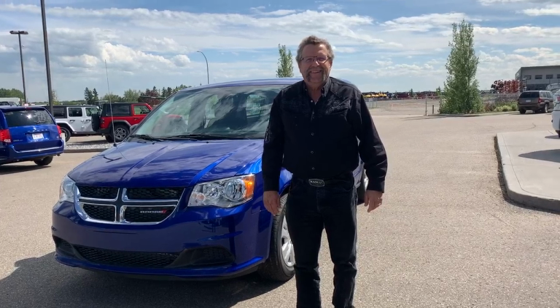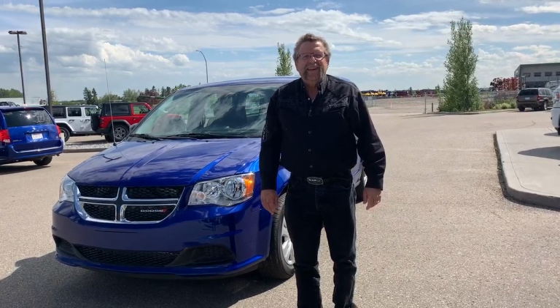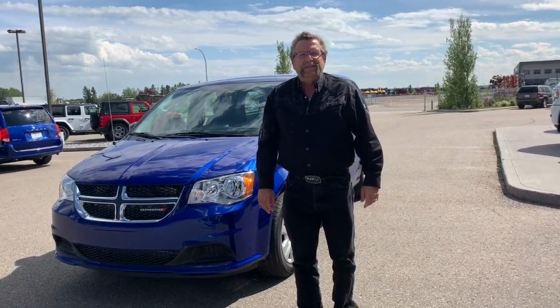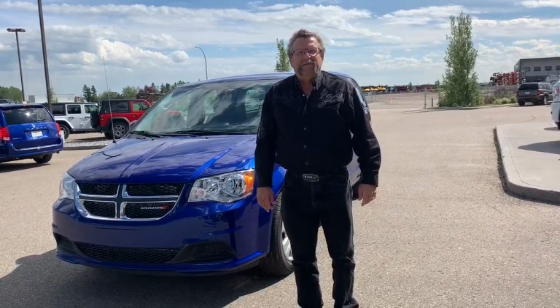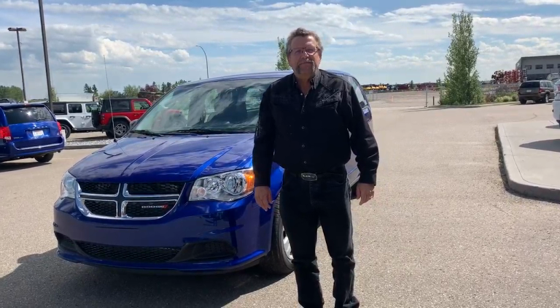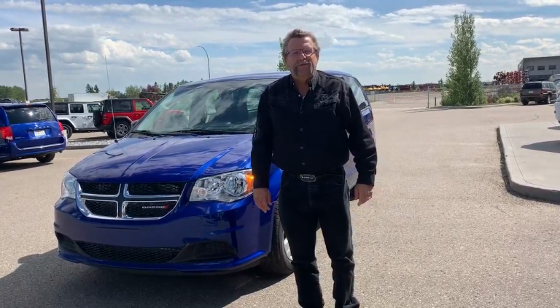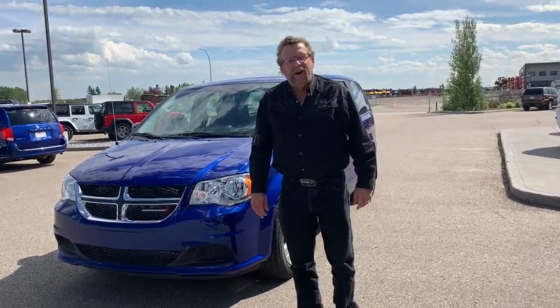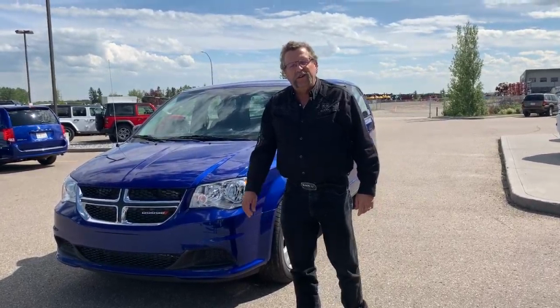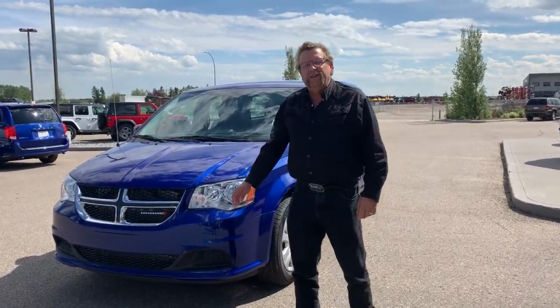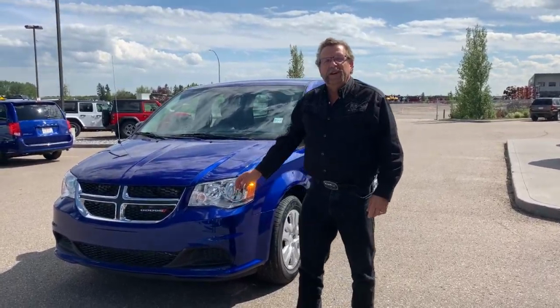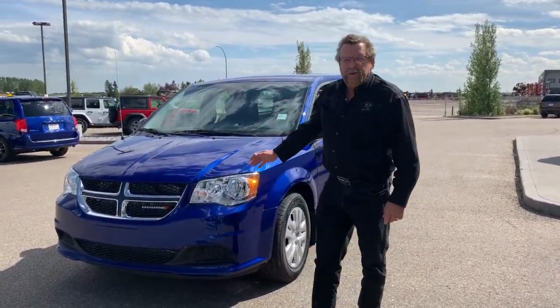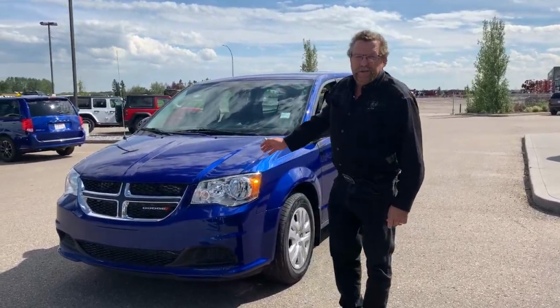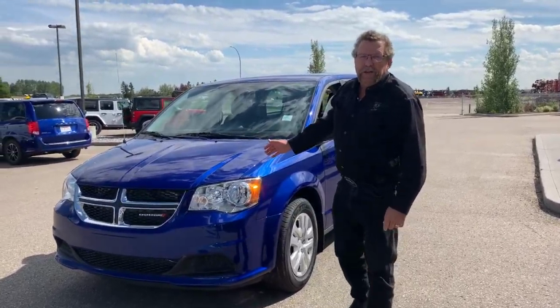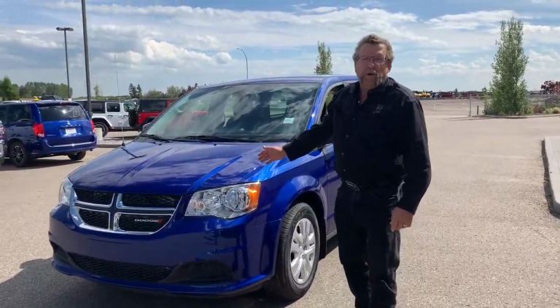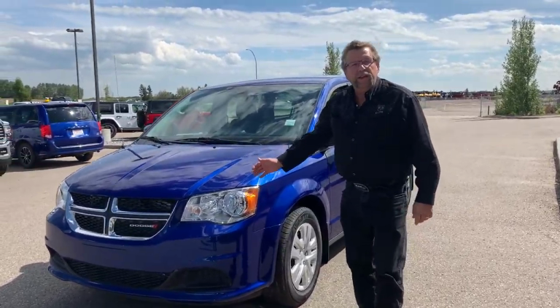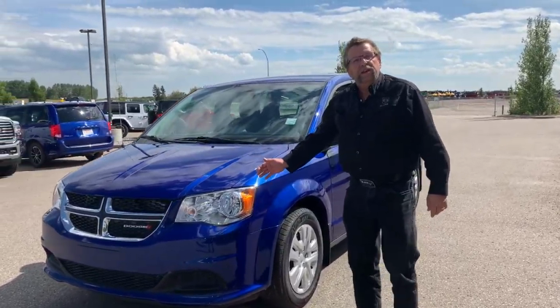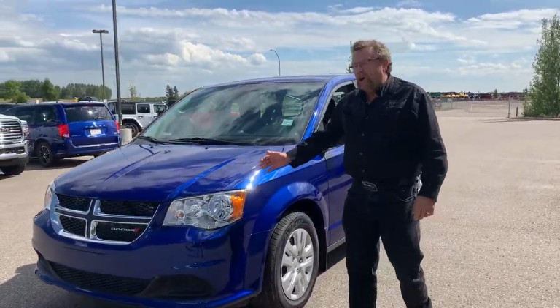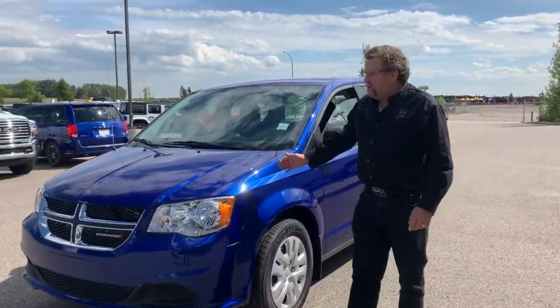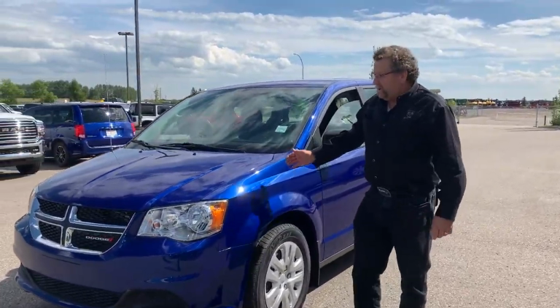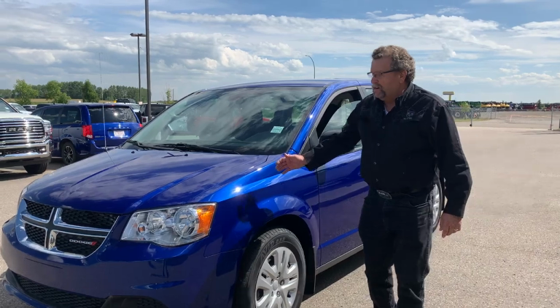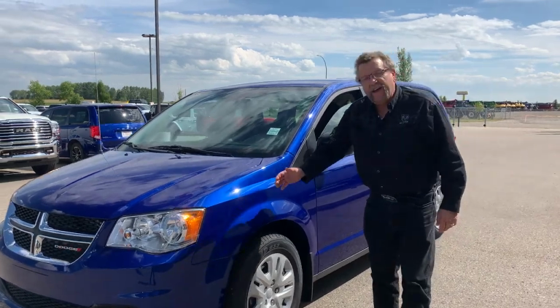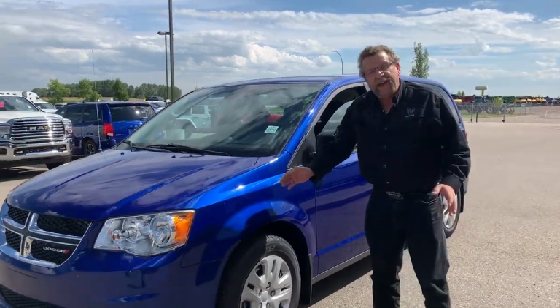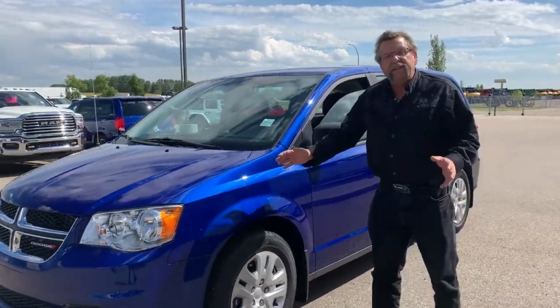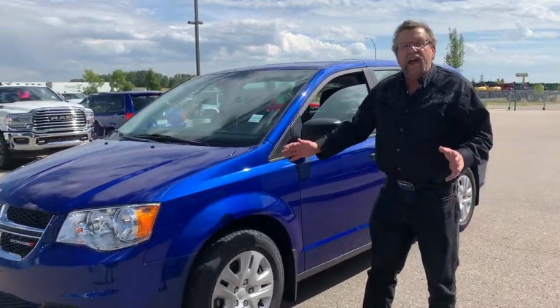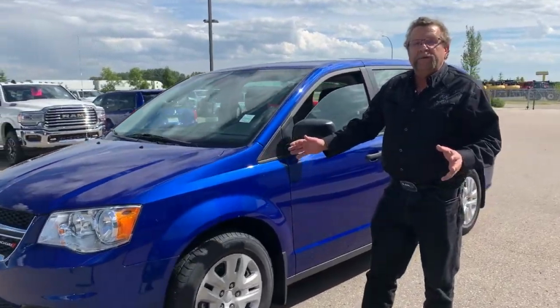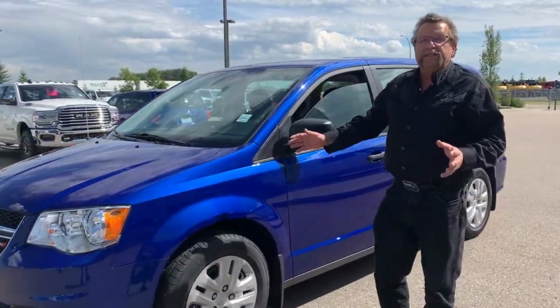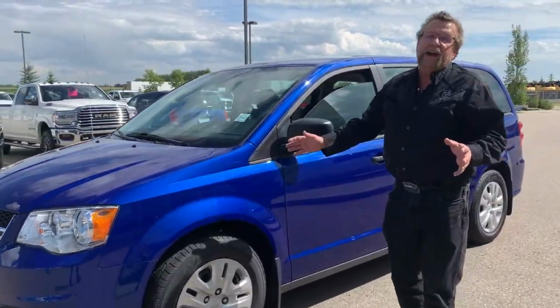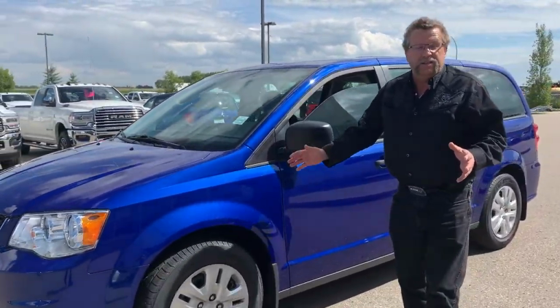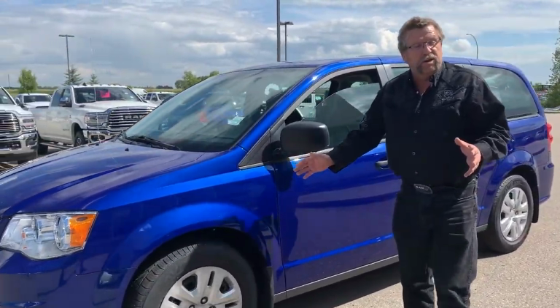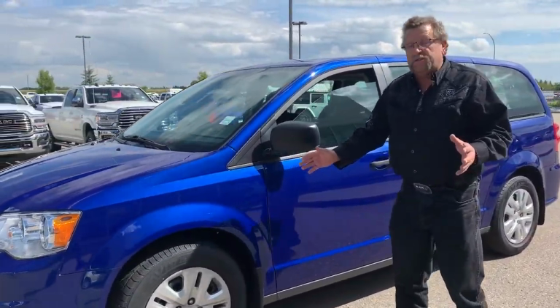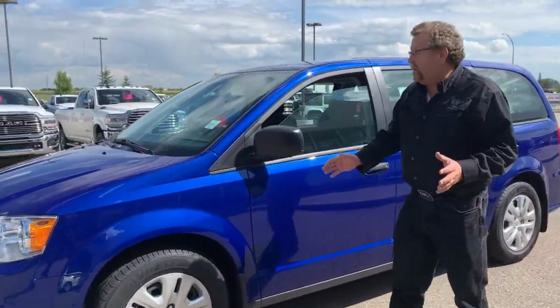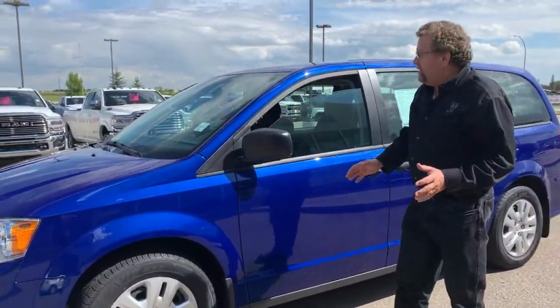Hey everybody, it's Tim Afford here from Mountain View Dodge. We have here a beautiful 2020 Dodge Grand Caravan. We're getting these in now because it's the last year for the Dodge Grand Caravan.